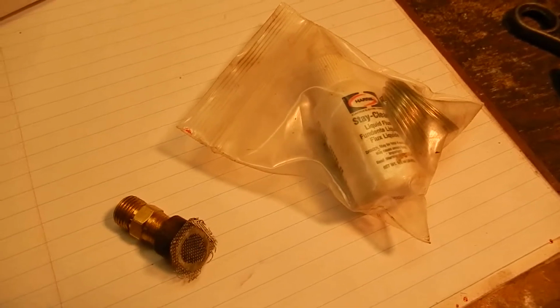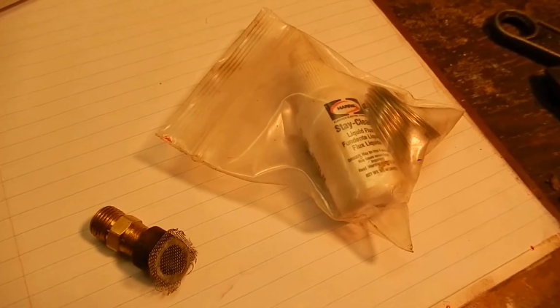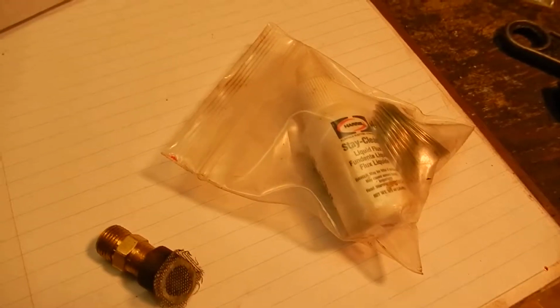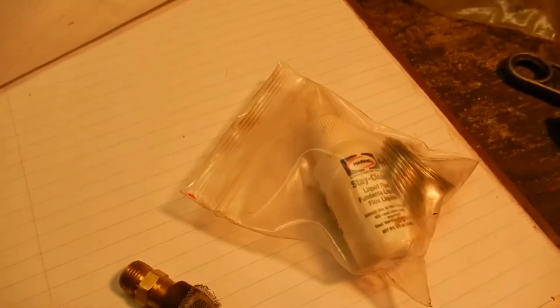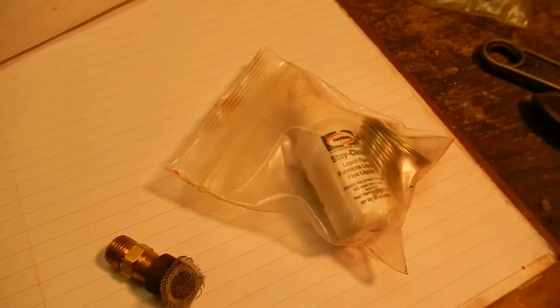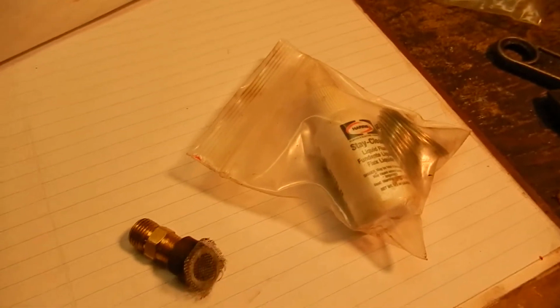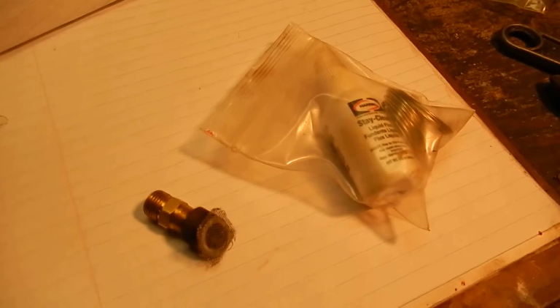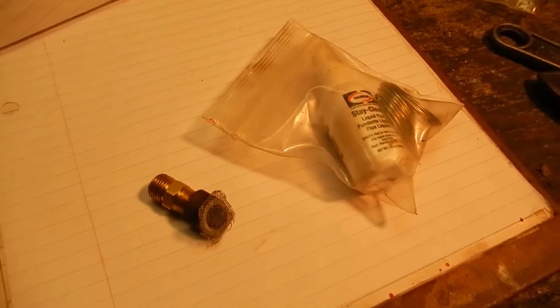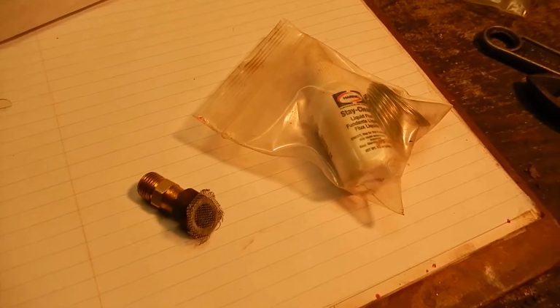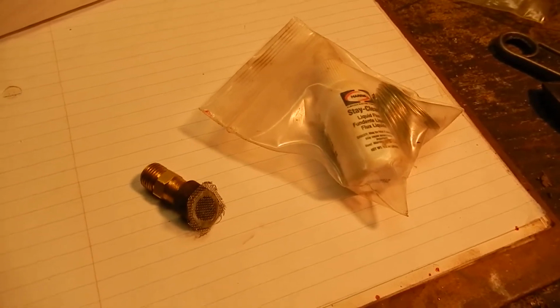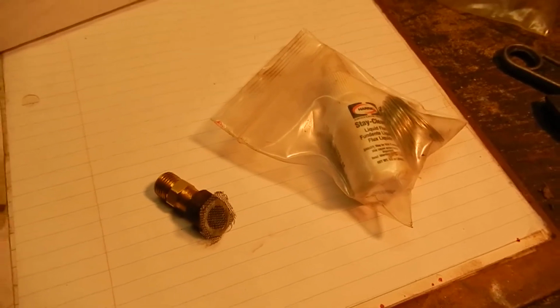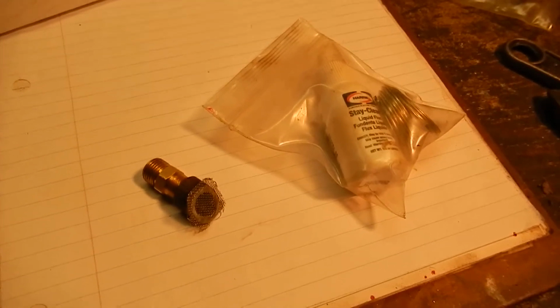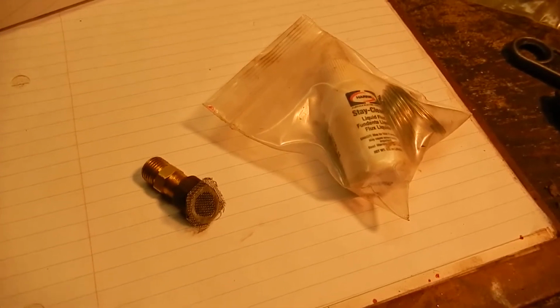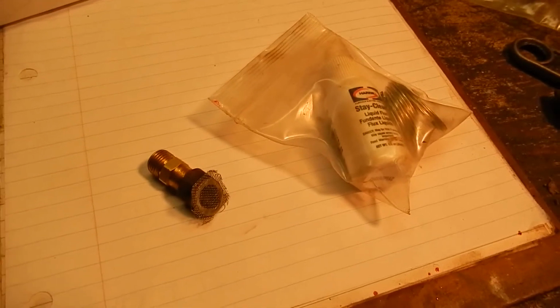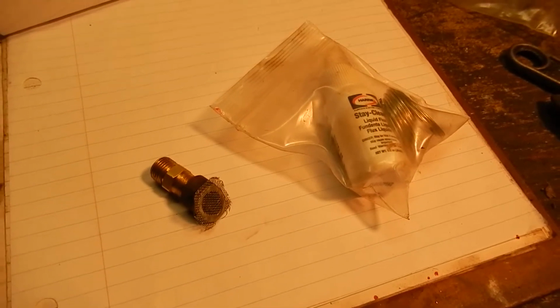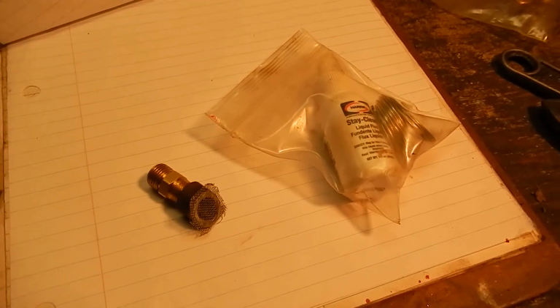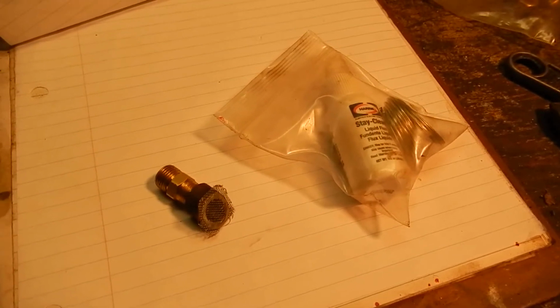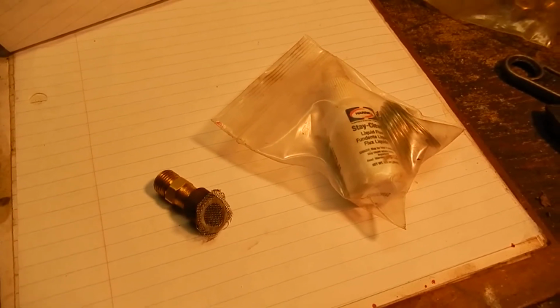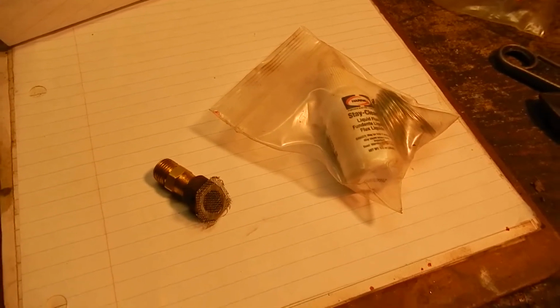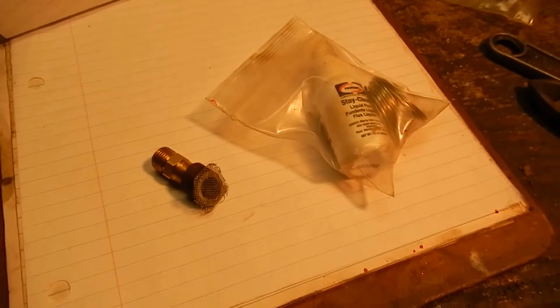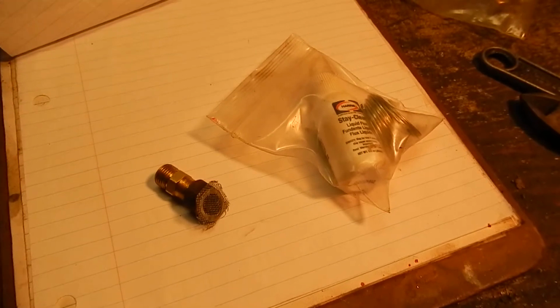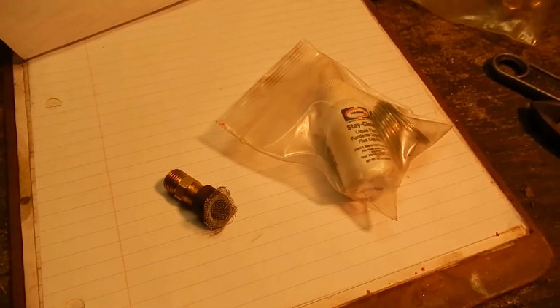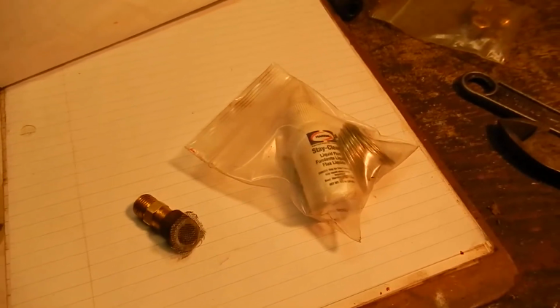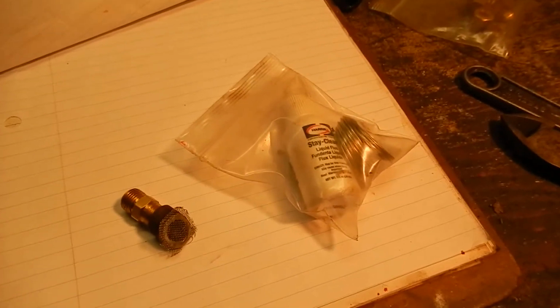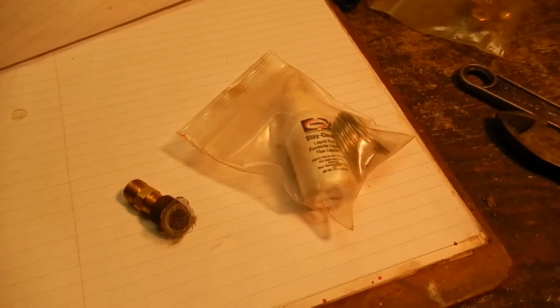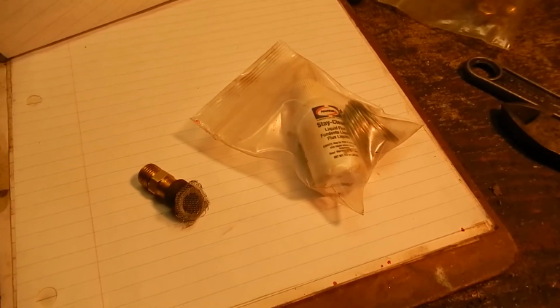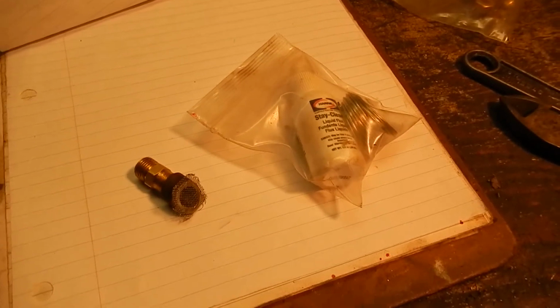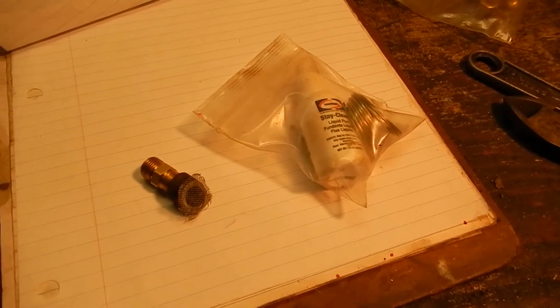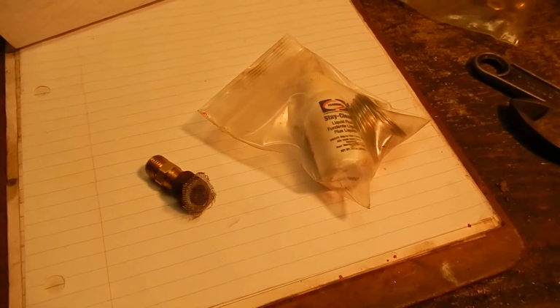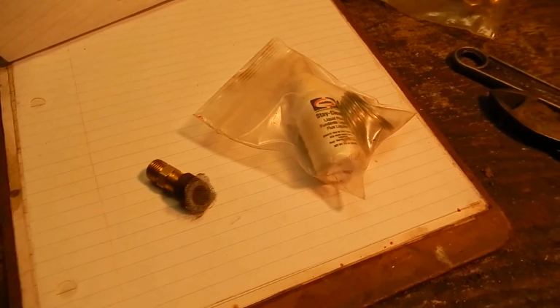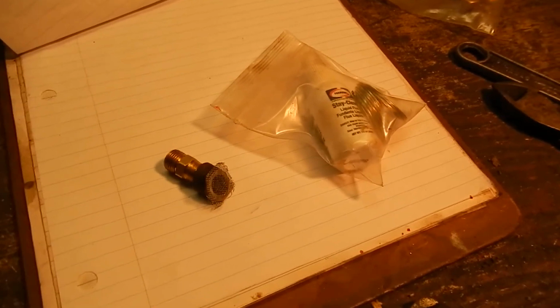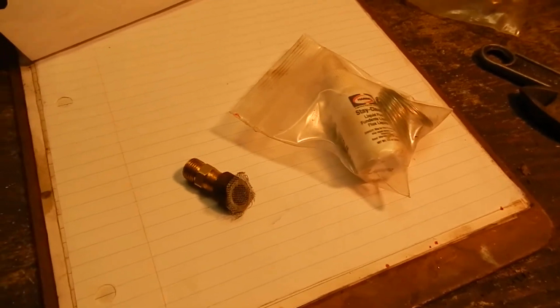Hello everyone. I want to share with you the little pickup screen that I made for the check valve, the fuel check valve on my three horsepower Fairbanks Morse. And of course this could be used for any other engine as well.